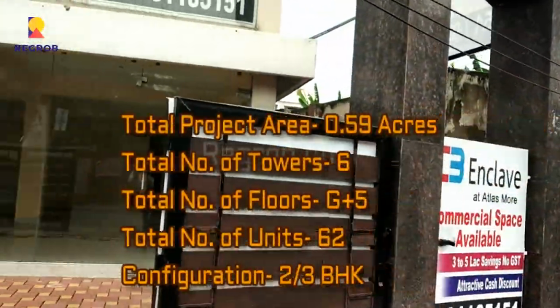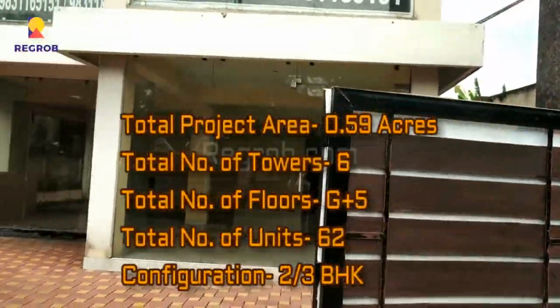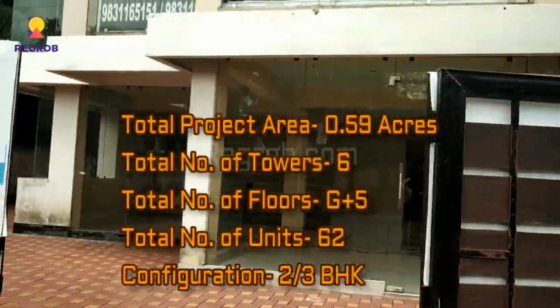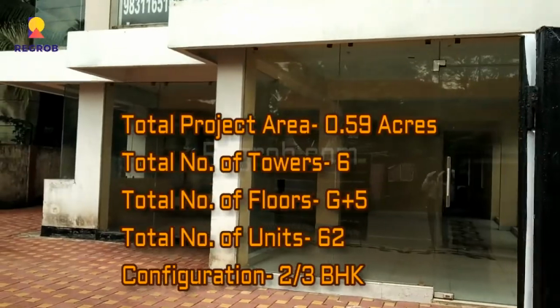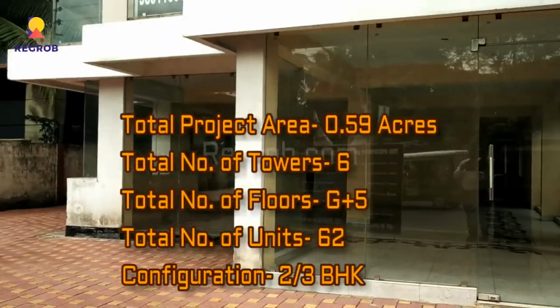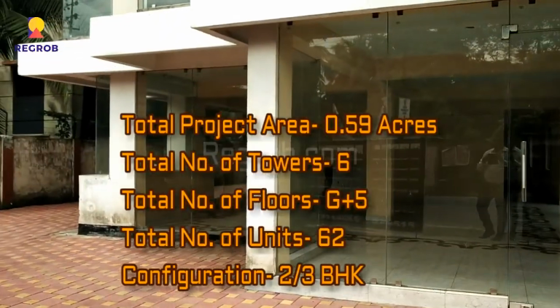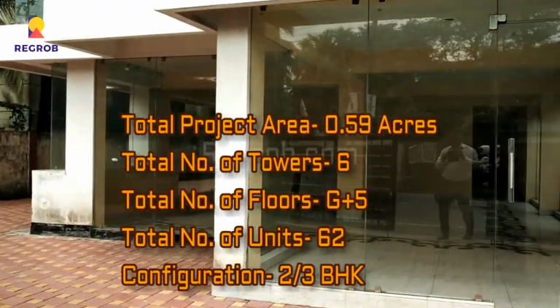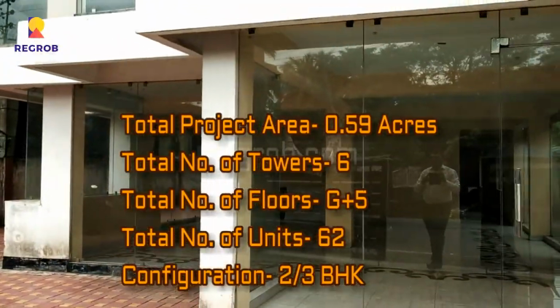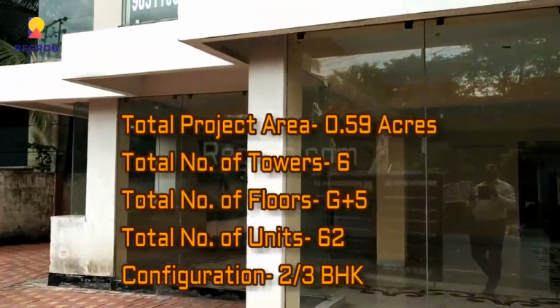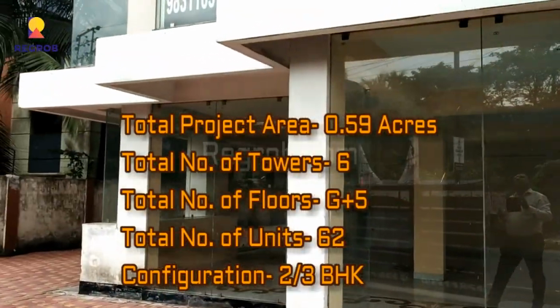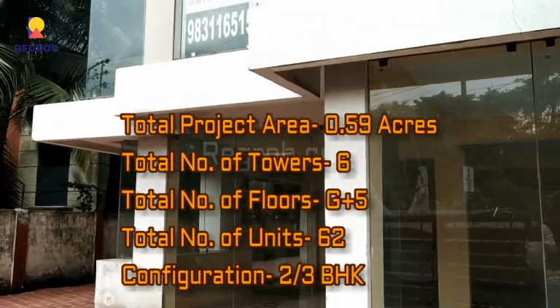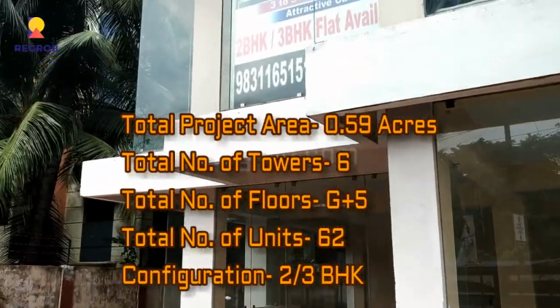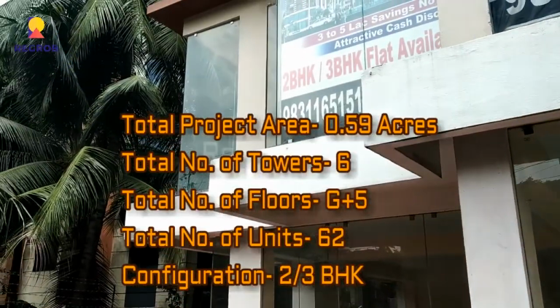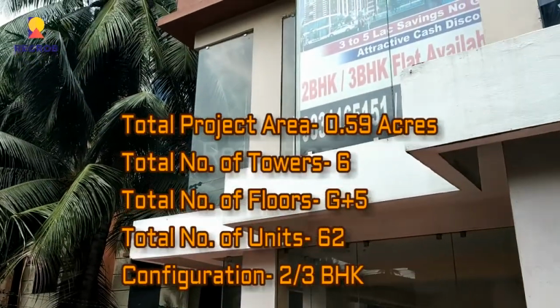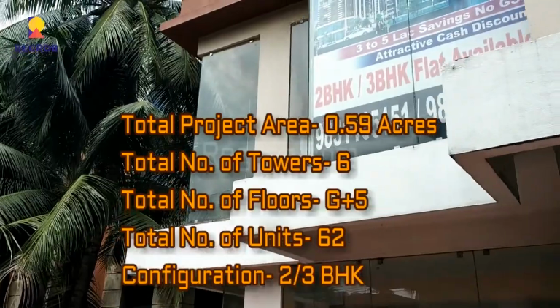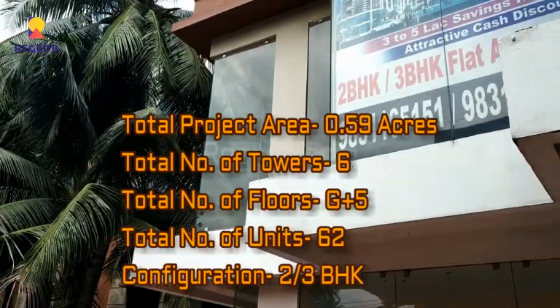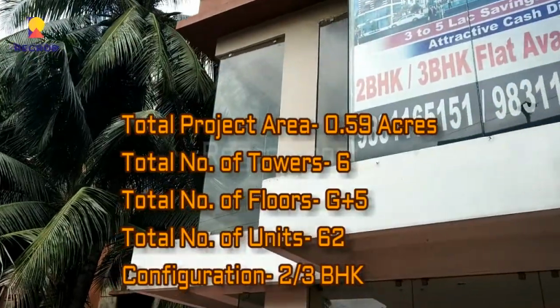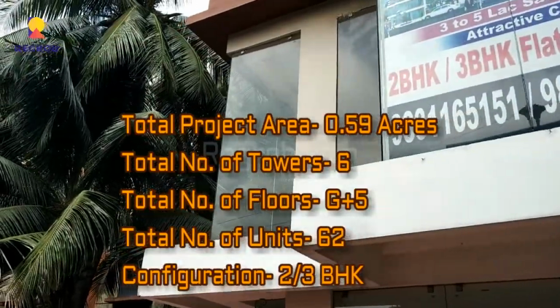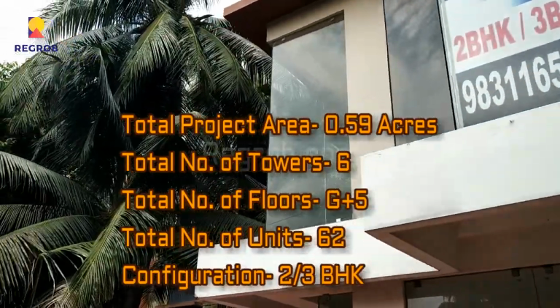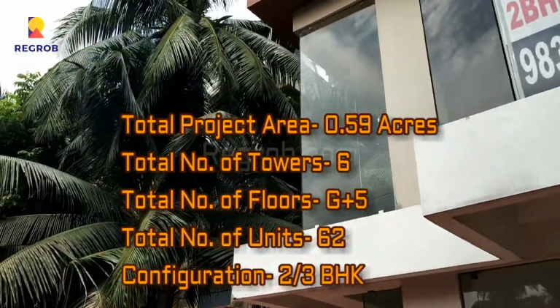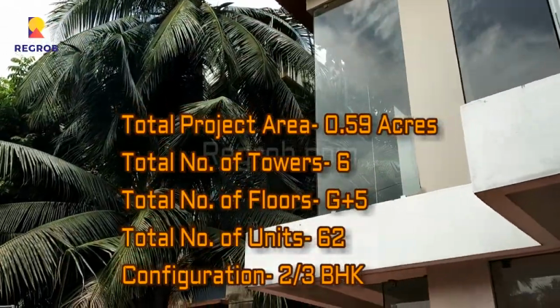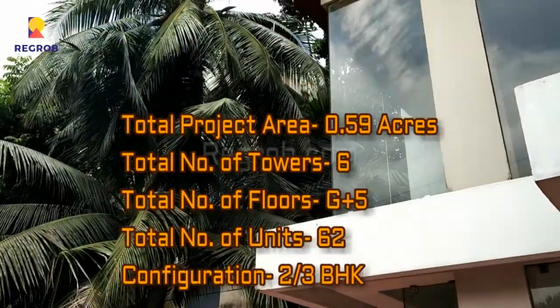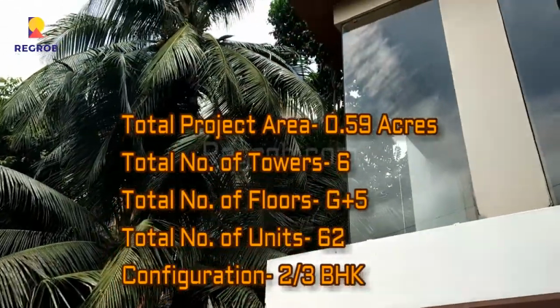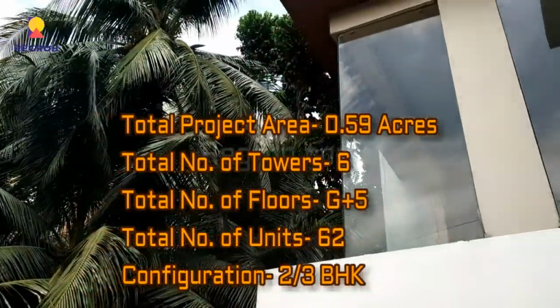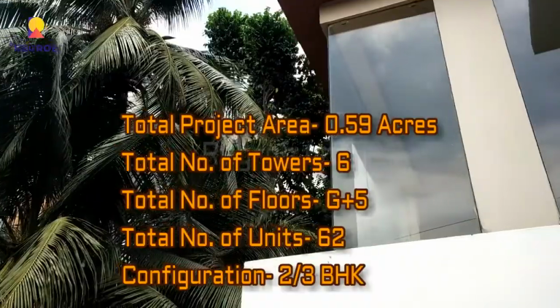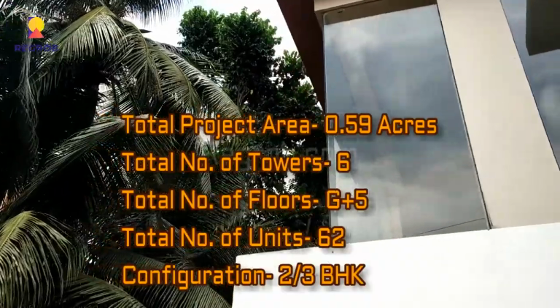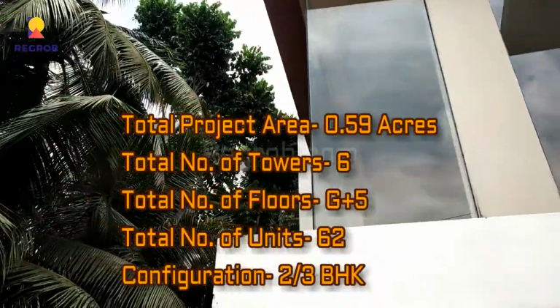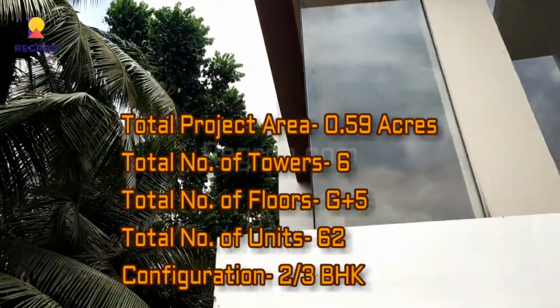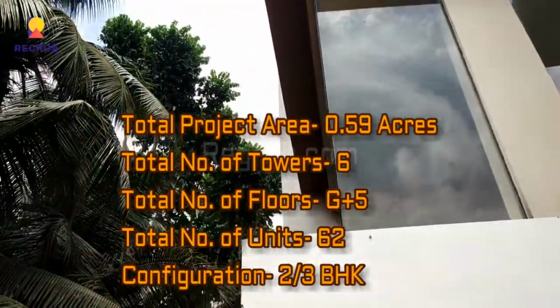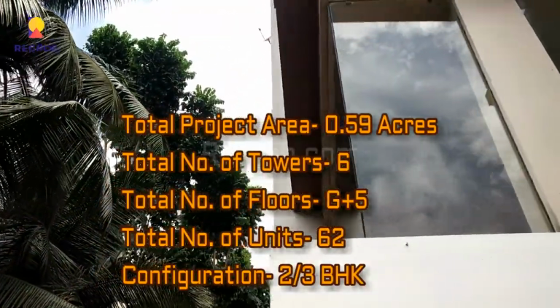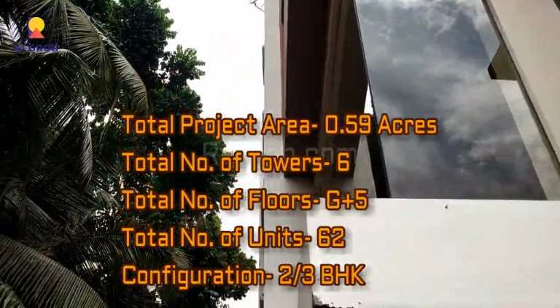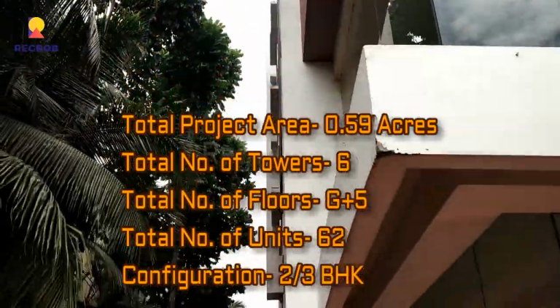This project is spread across 0.59 acres of land and consists of 6 towers with G plus 5 floors. There are a total of 62 units in this project and it offers 2 and 3 BHK homes.